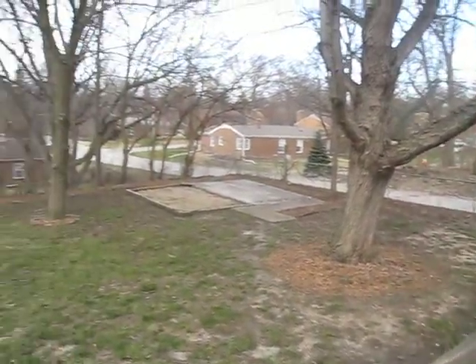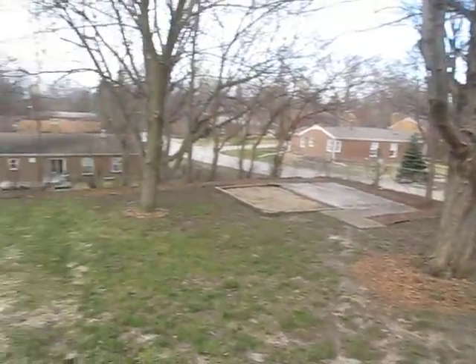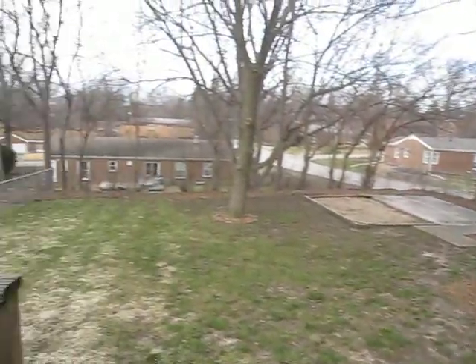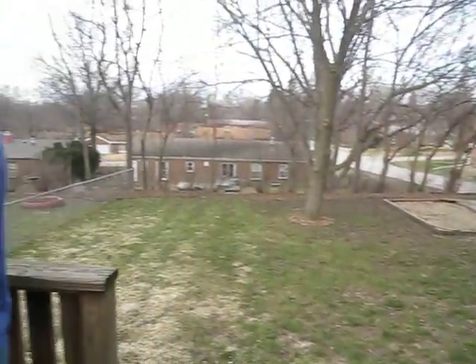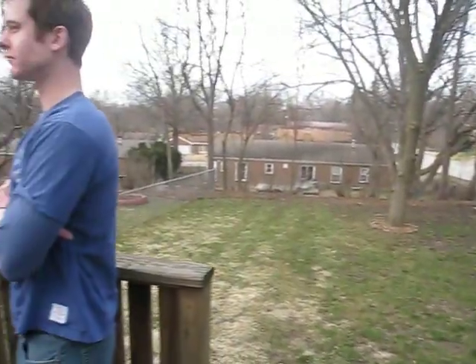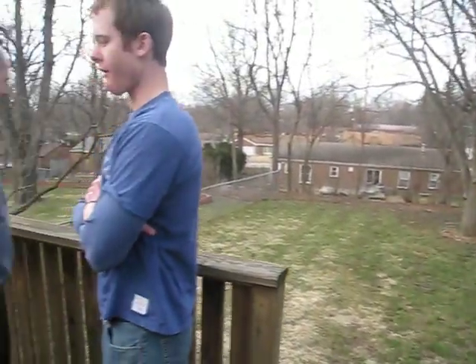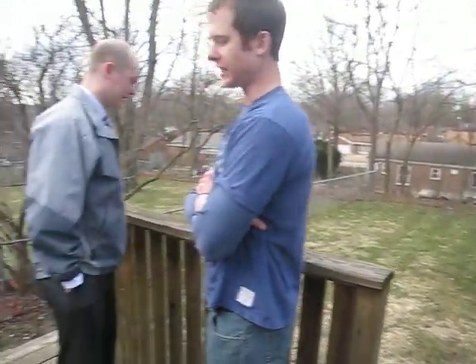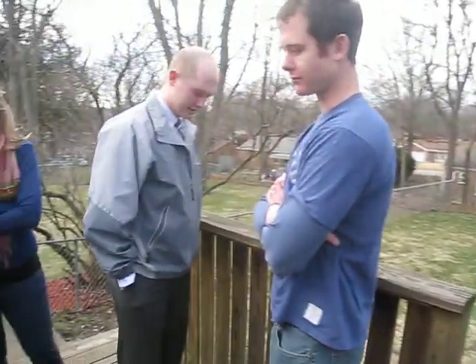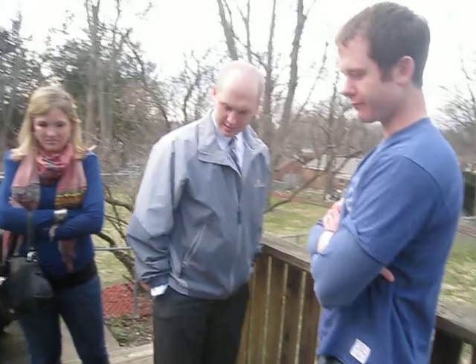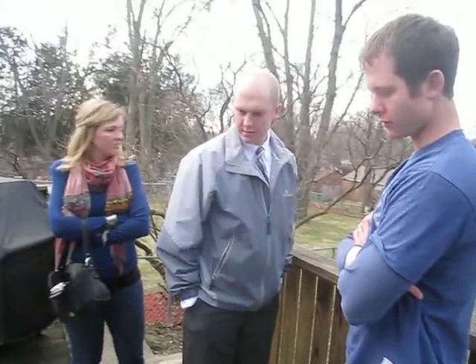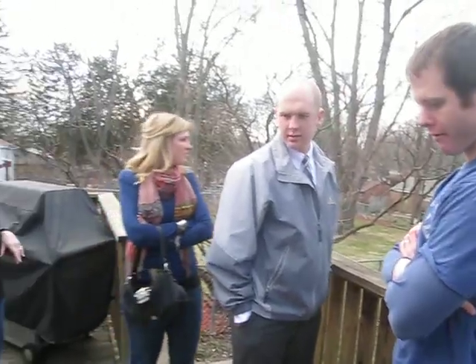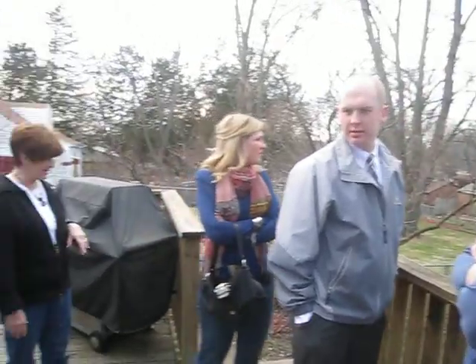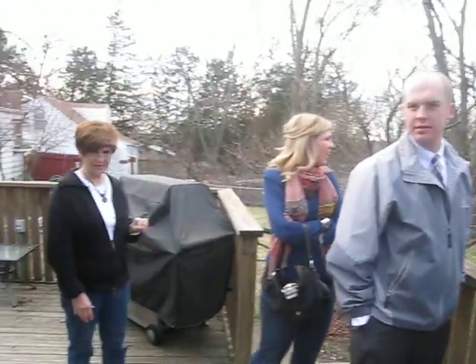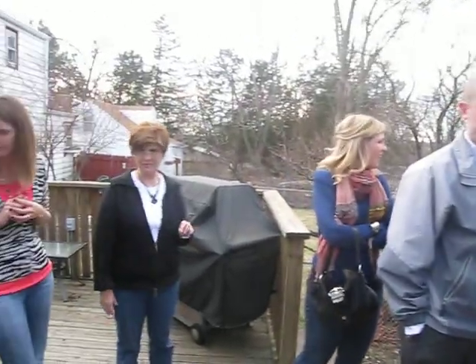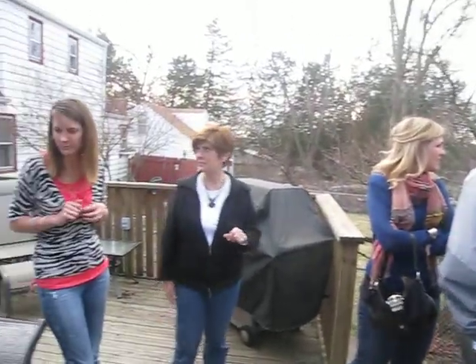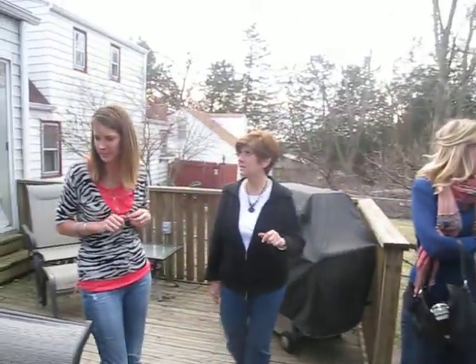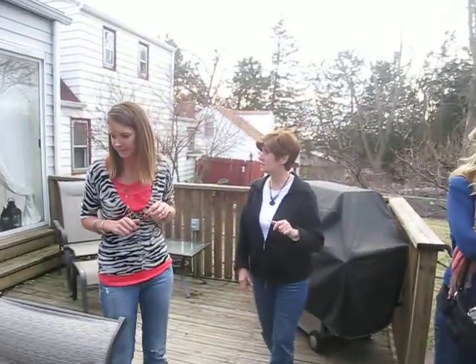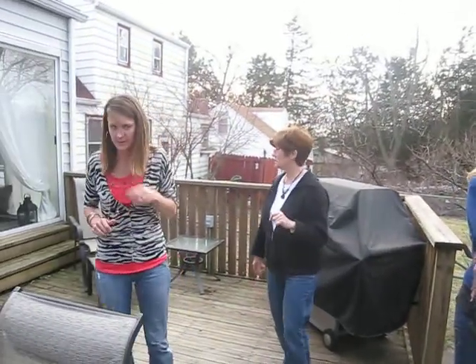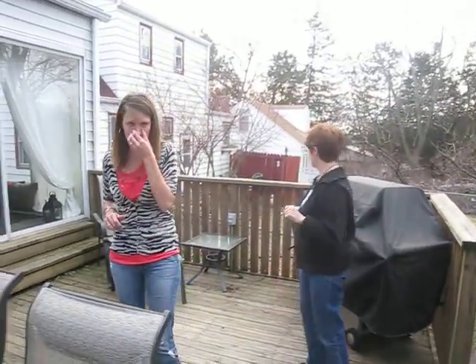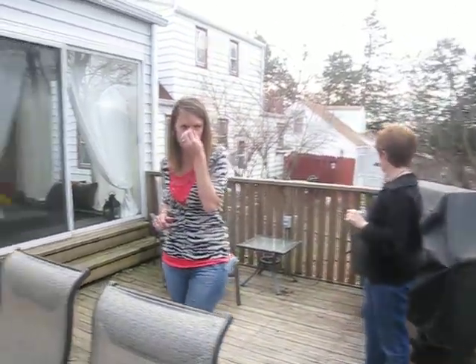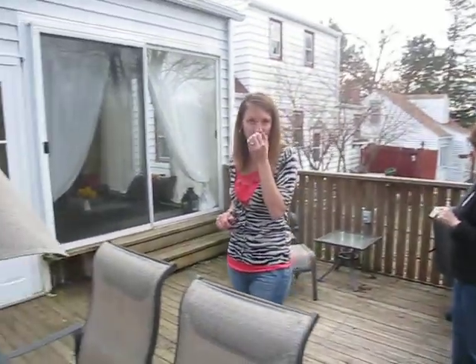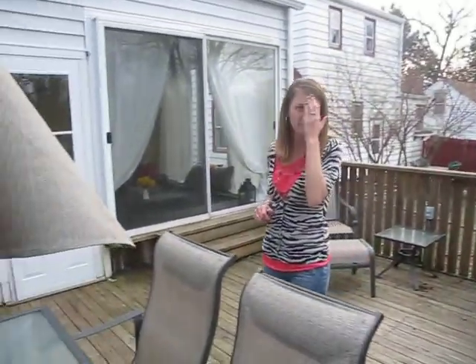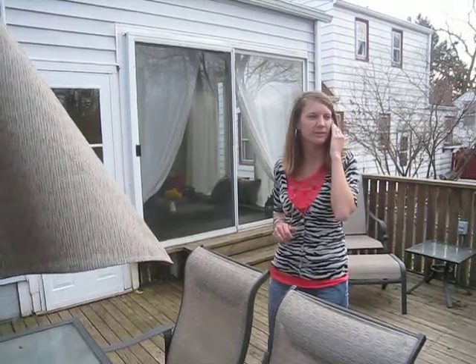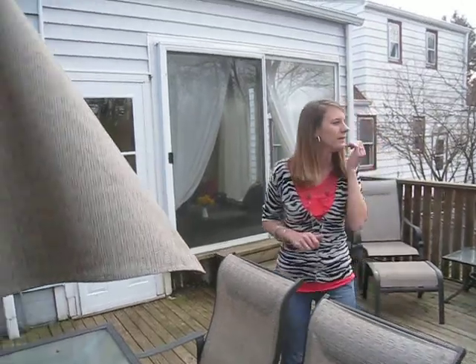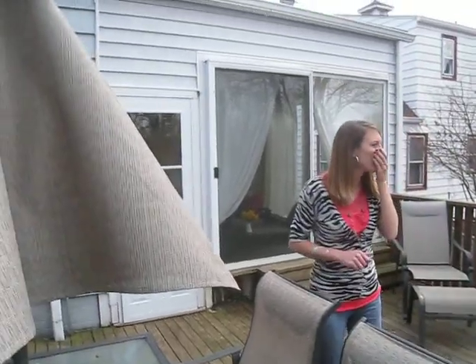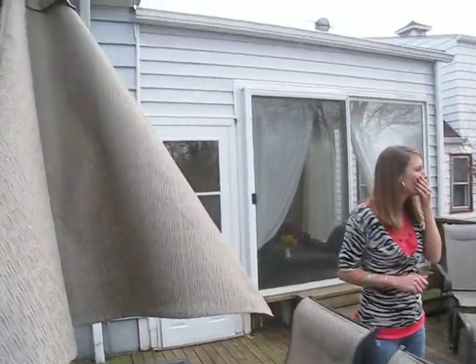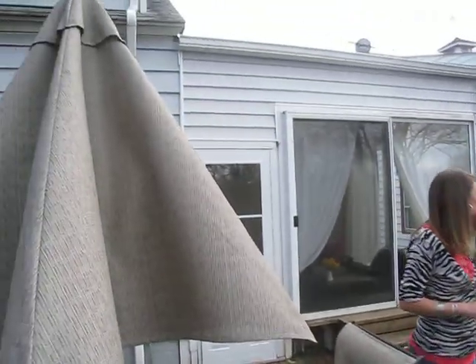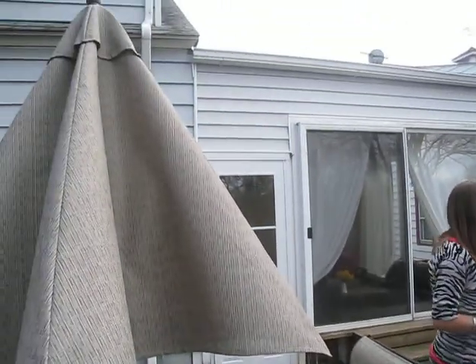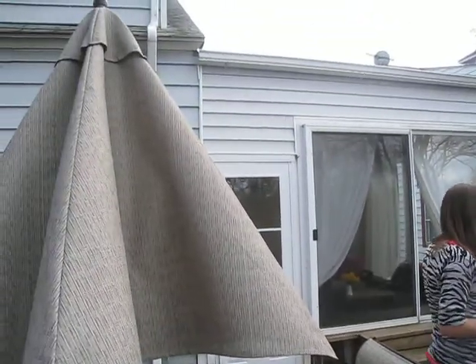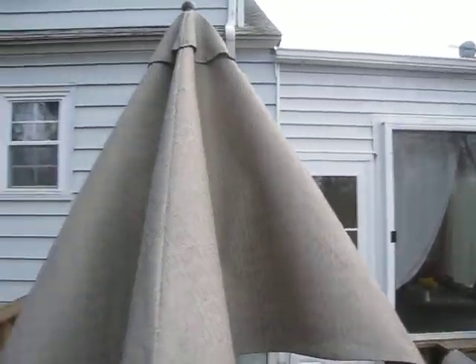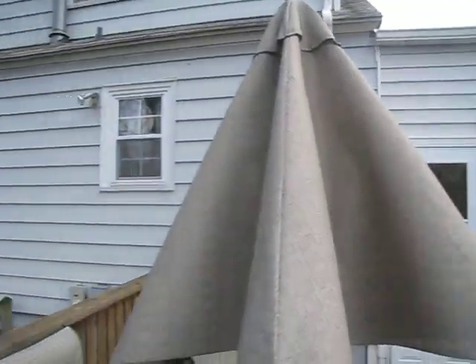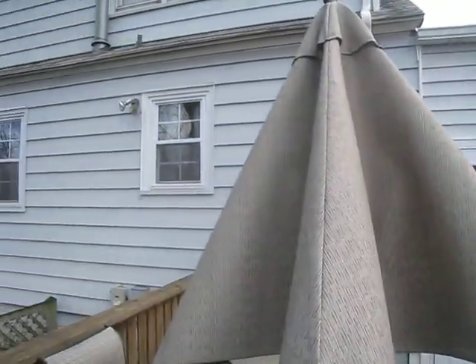You guys should probably power wash this deck and bring it back to life. This is so cool. This is awesome, guys.